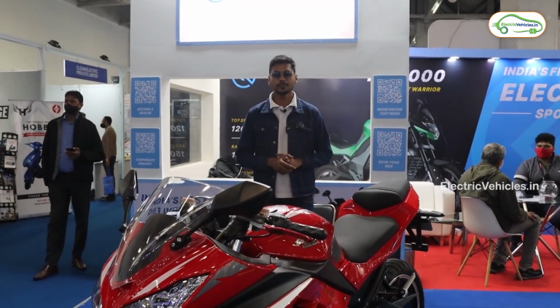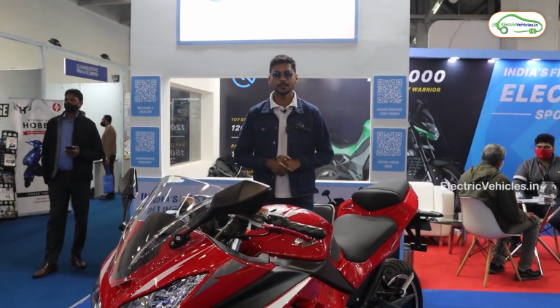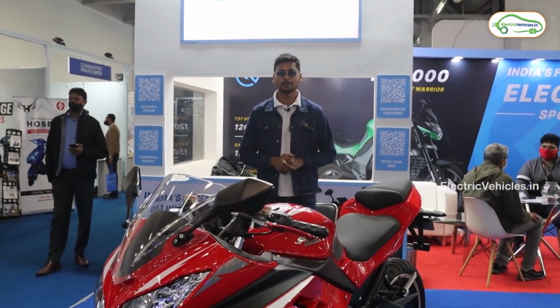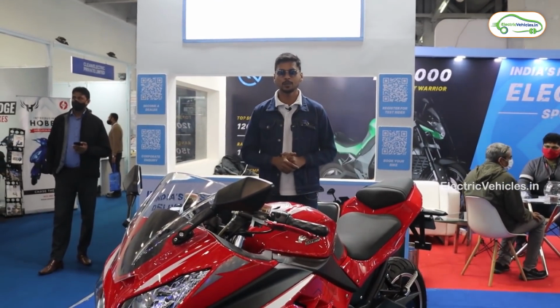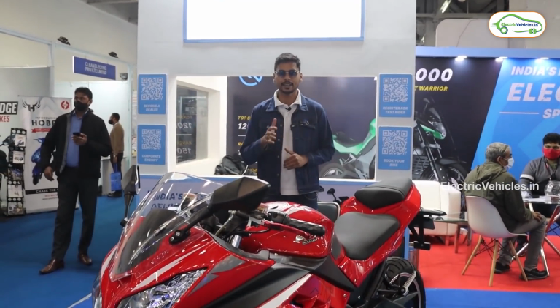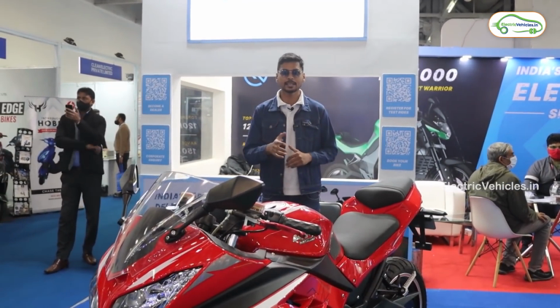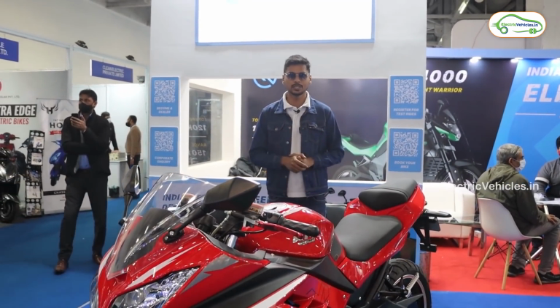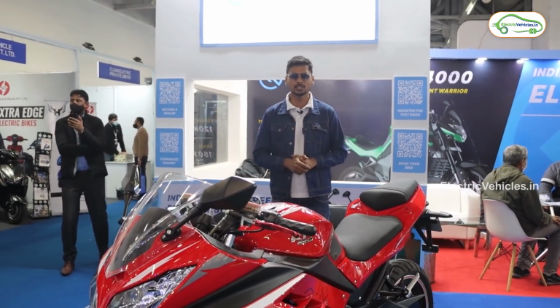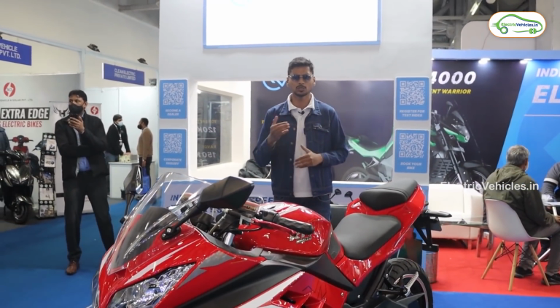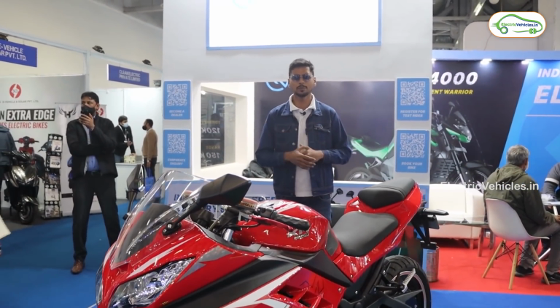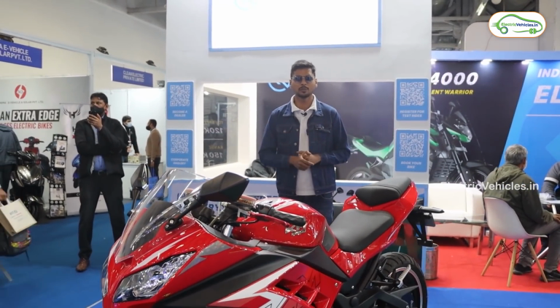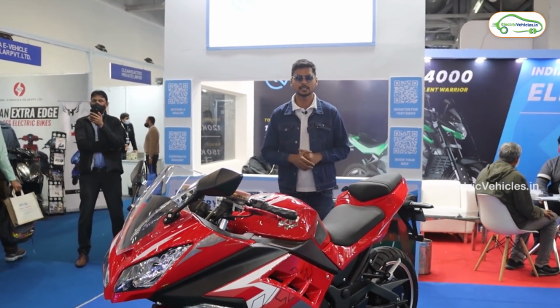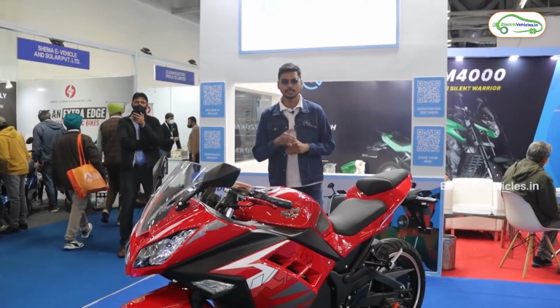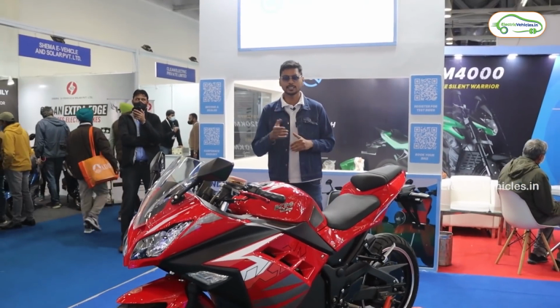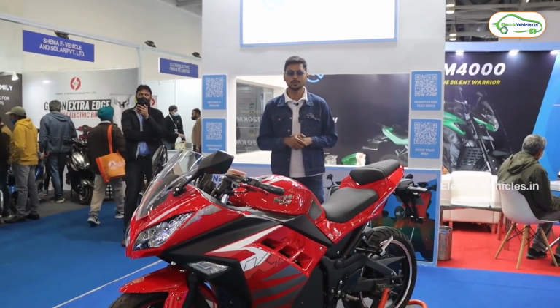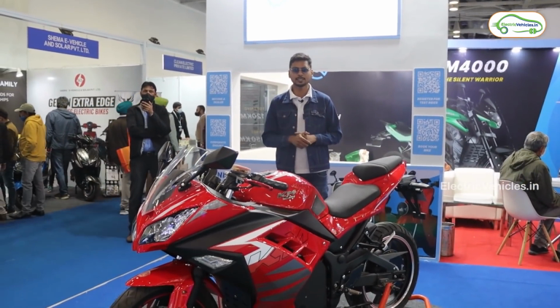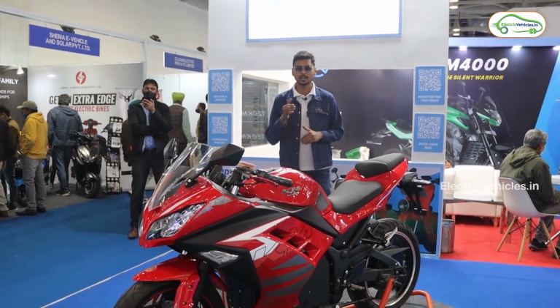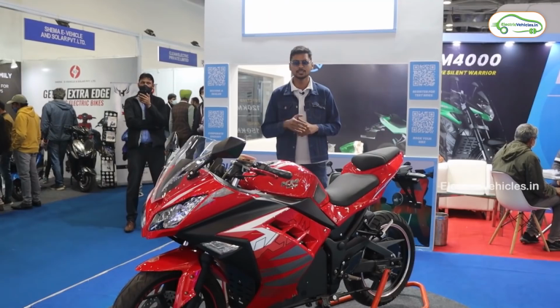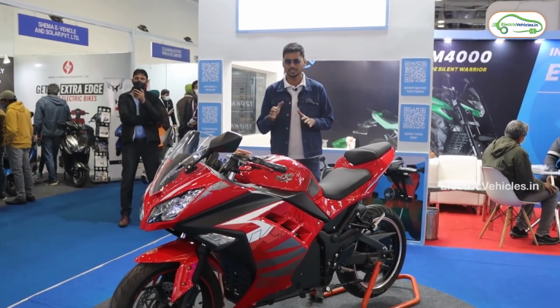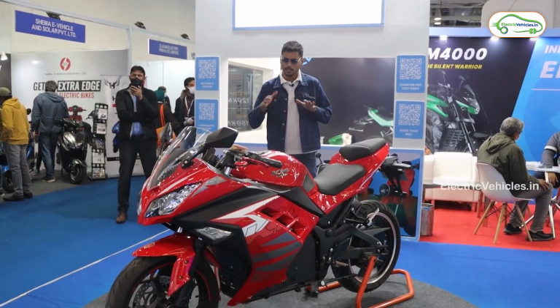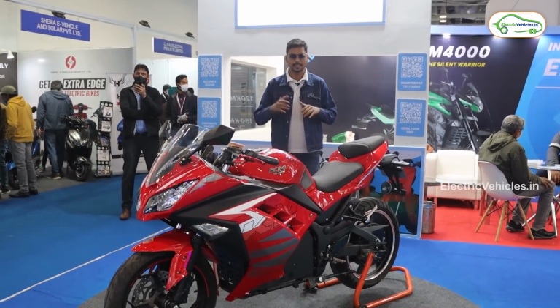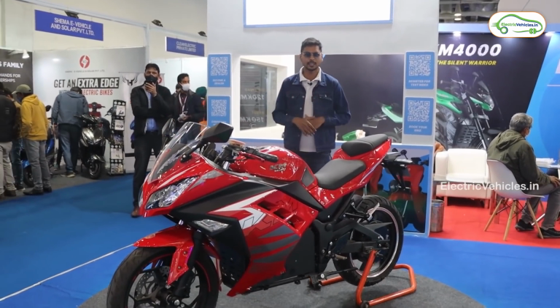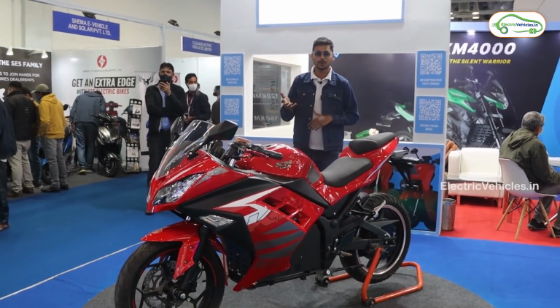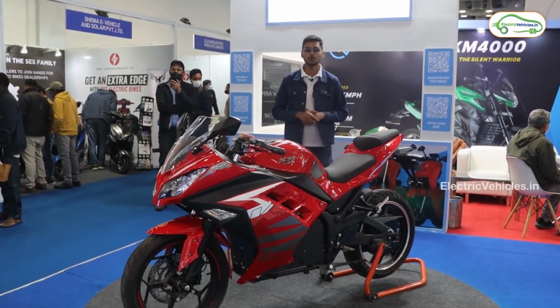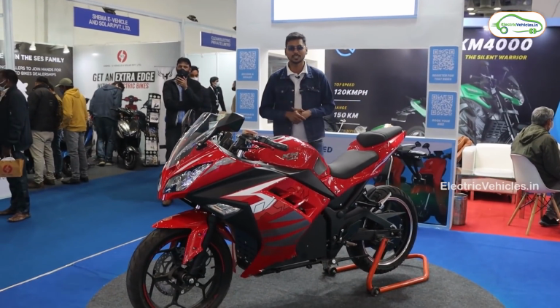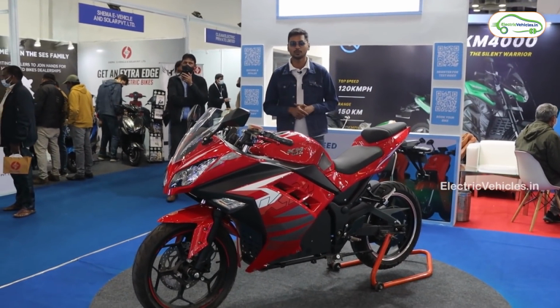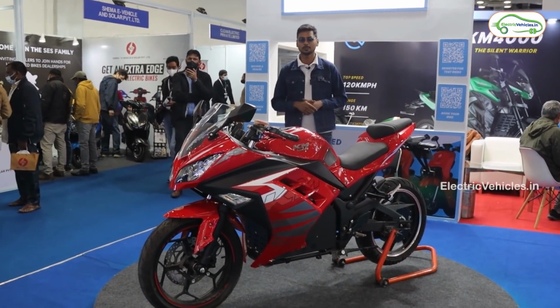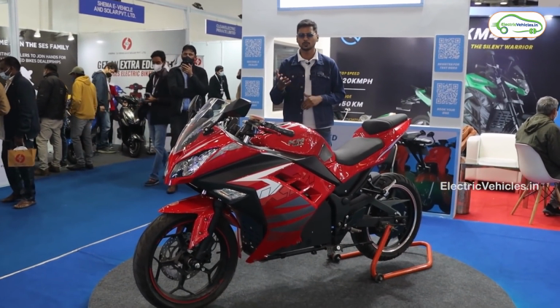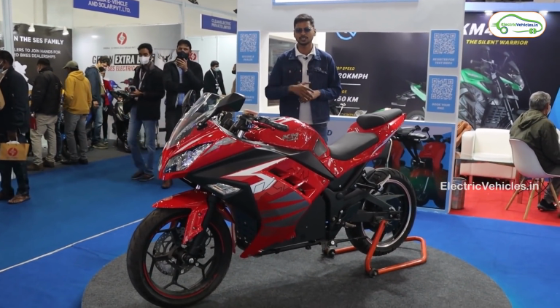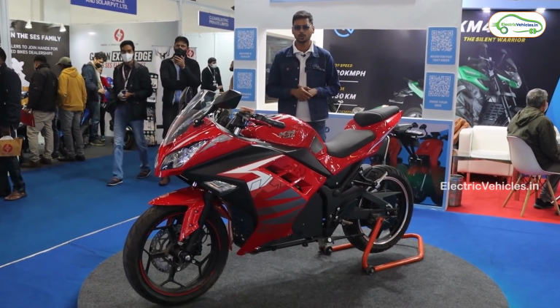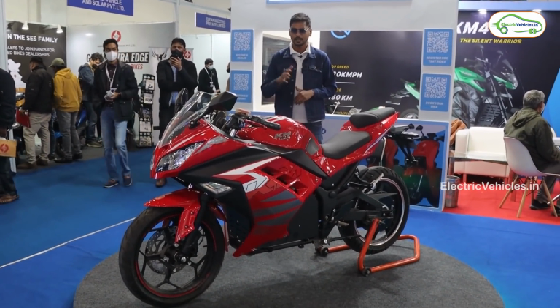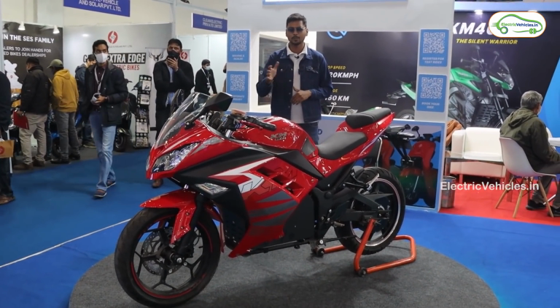Now, this is the second variant from Kabira Mobility — the Kabira KM3000. Most people have commented that the design is familiar with the Yamaha Ninja bike, and that is again one more plus point and a strong selling point for the company.